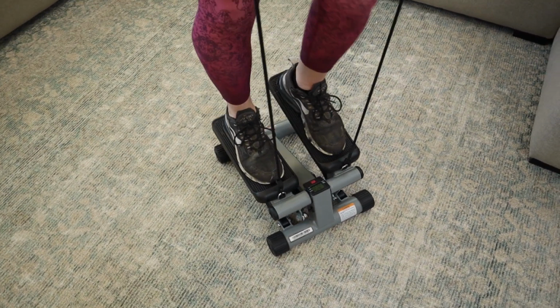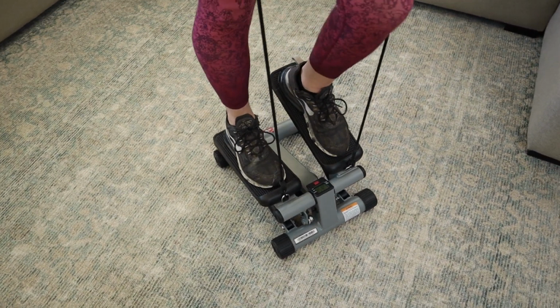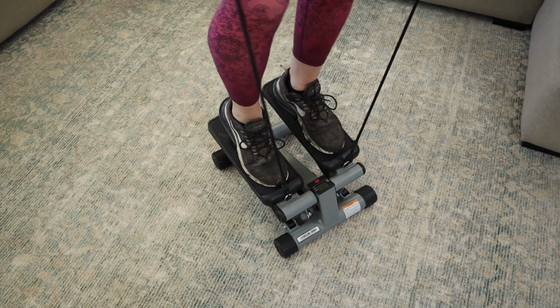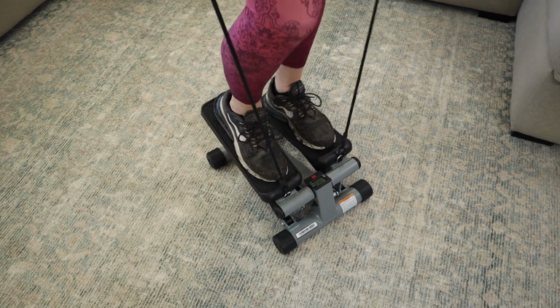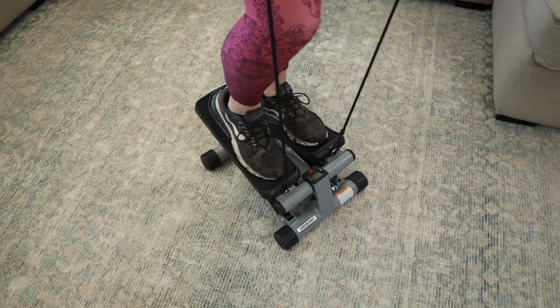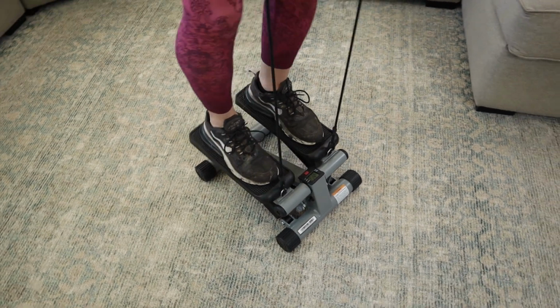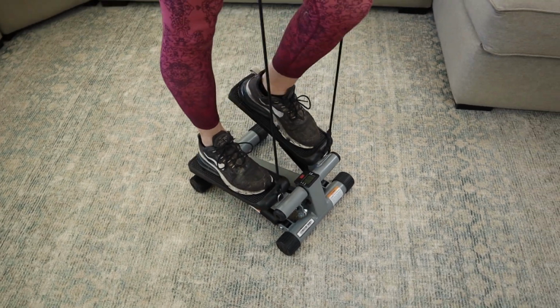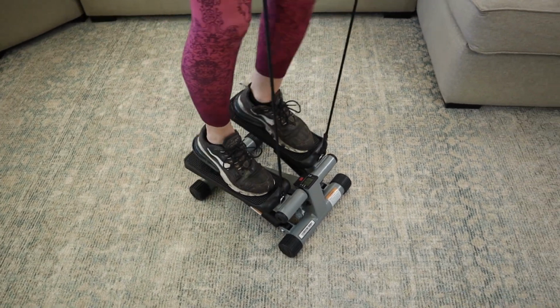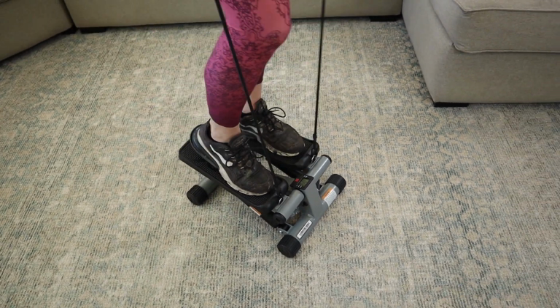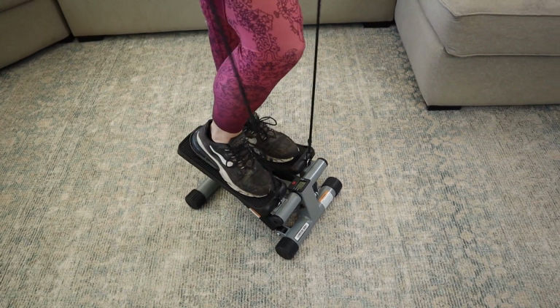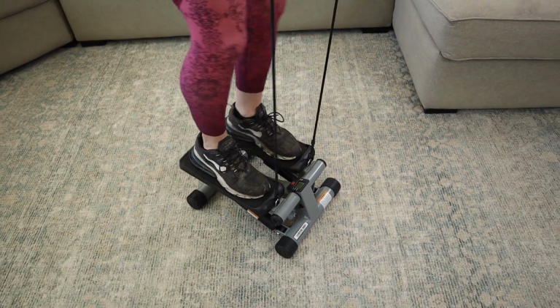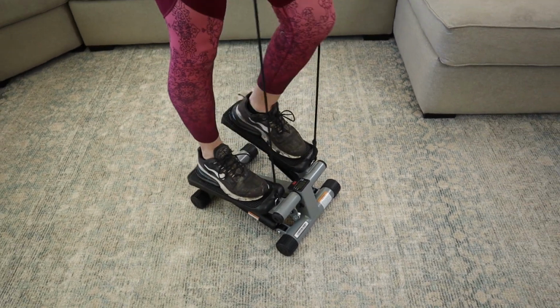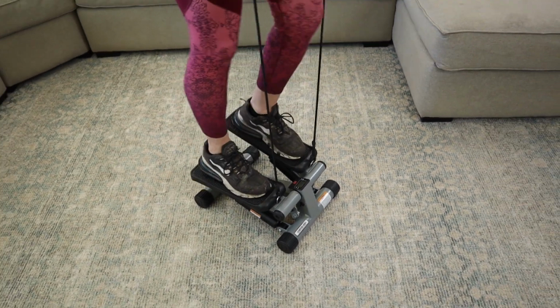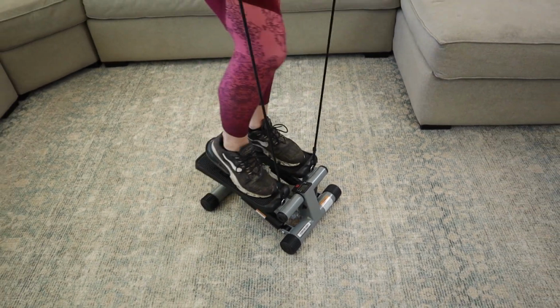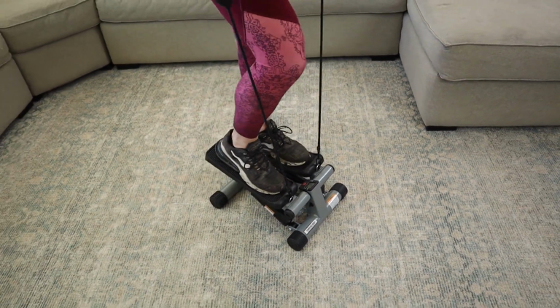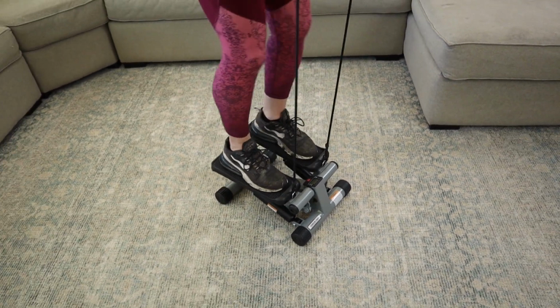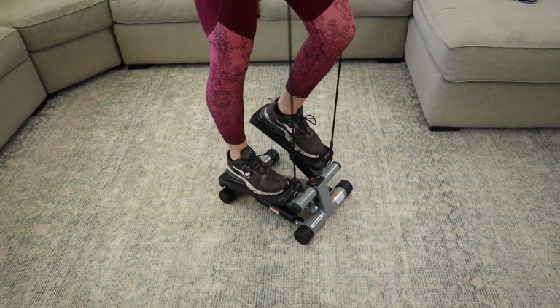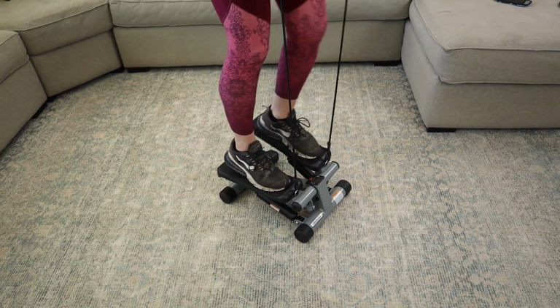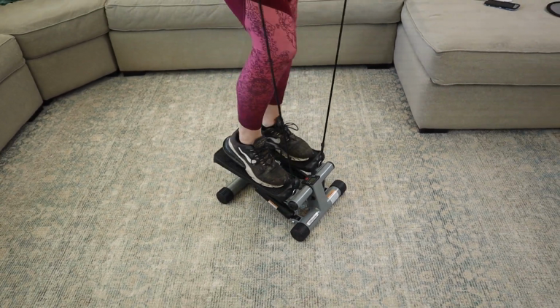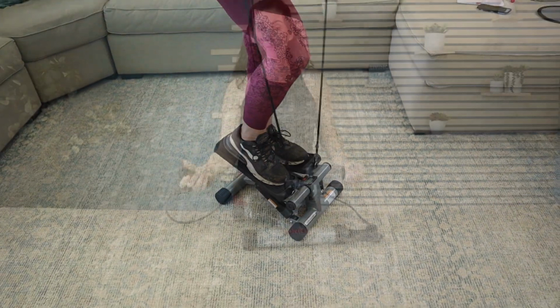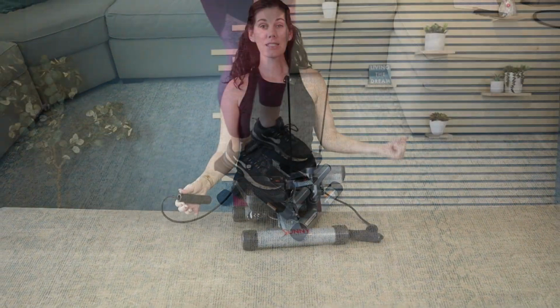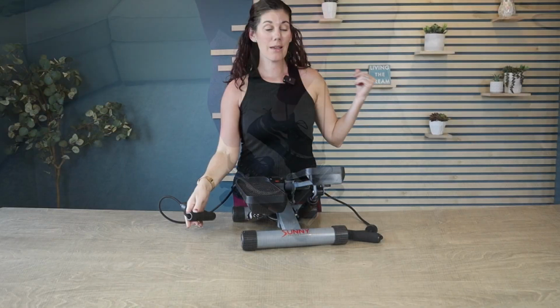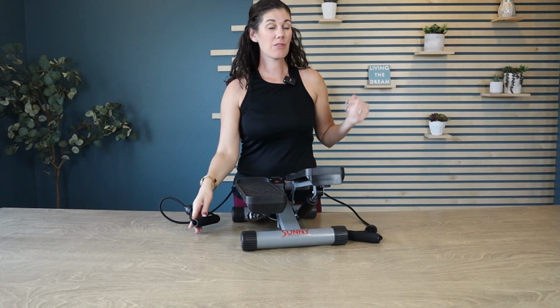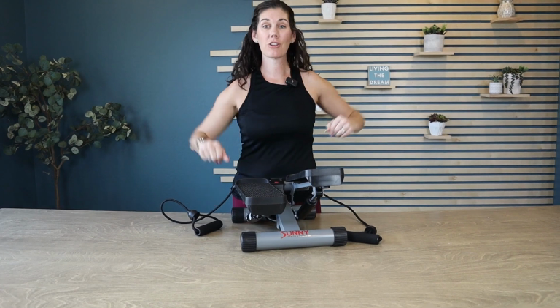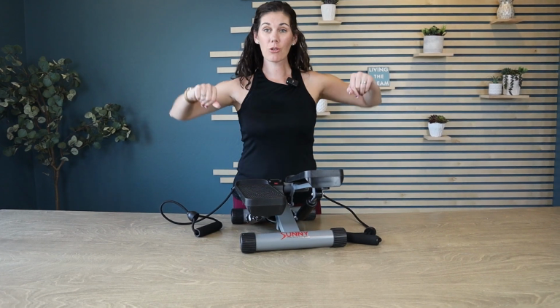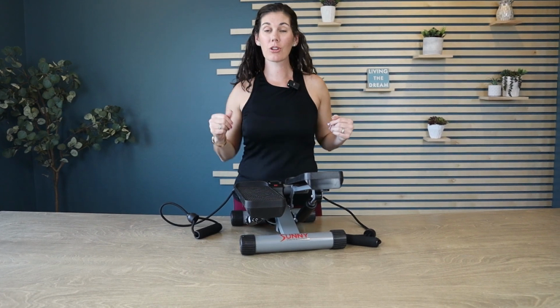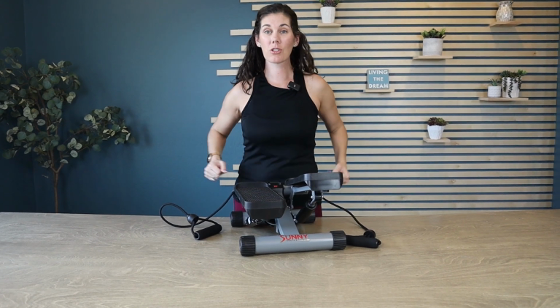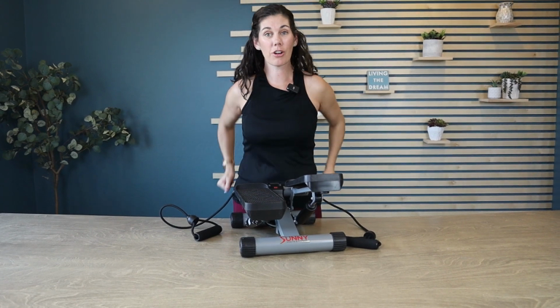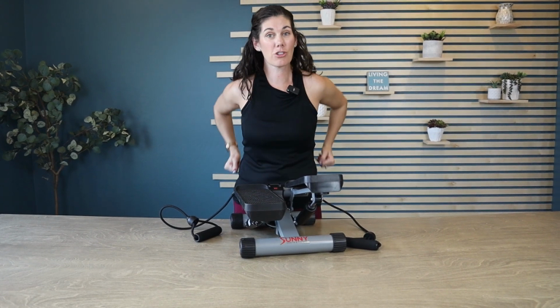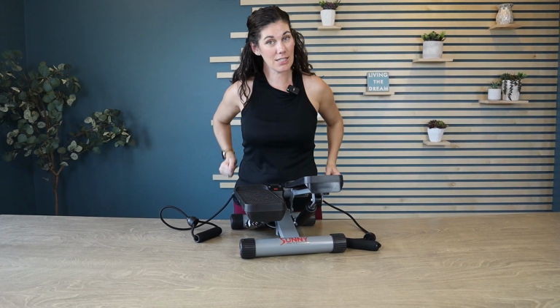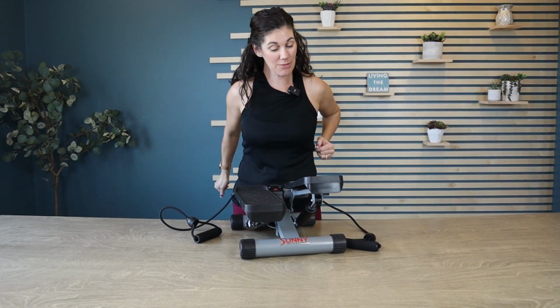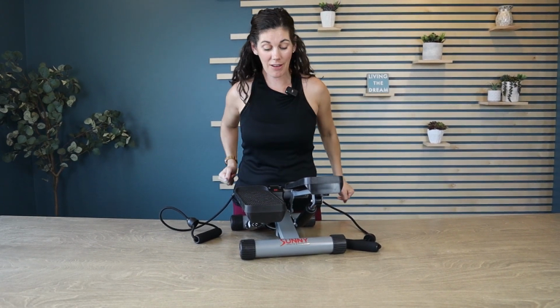The resistance bands are very strong, so you're definitely going to get your workout if you are using them for your biceps, for your shoulders, or for your triceps even.